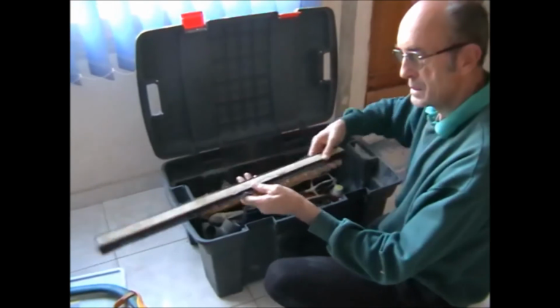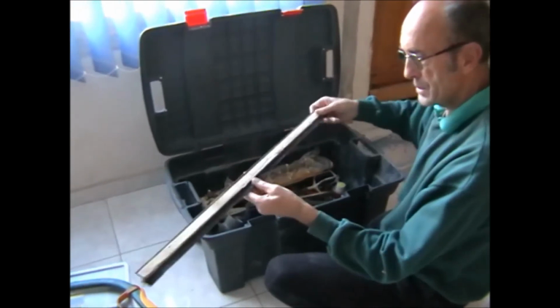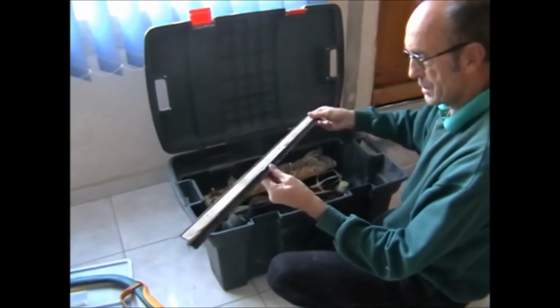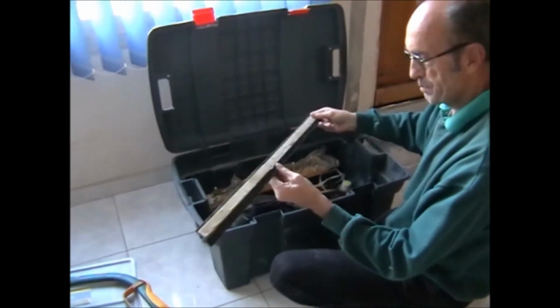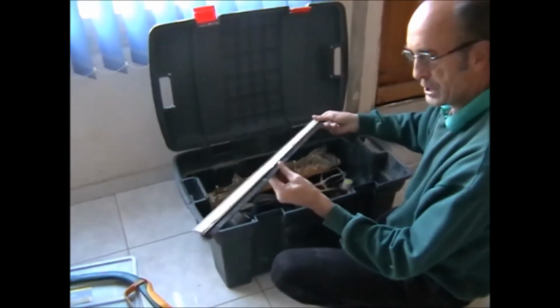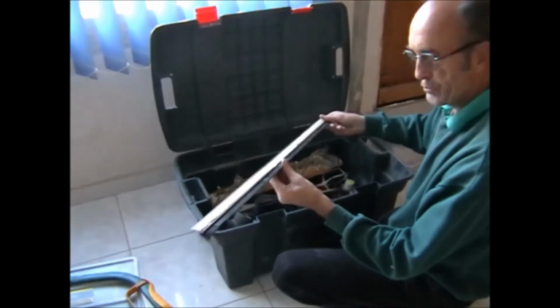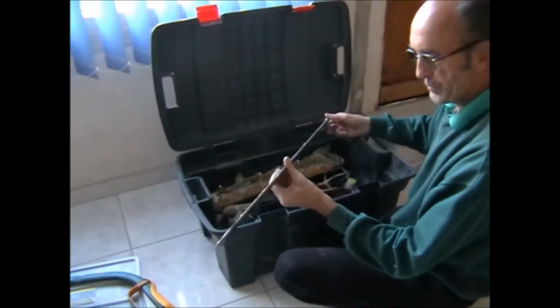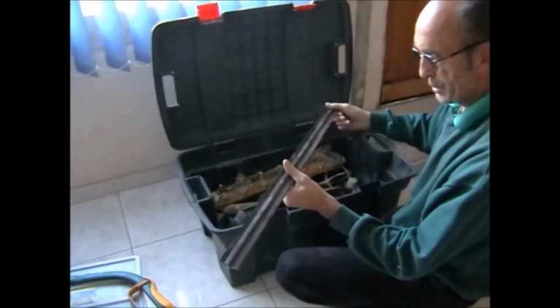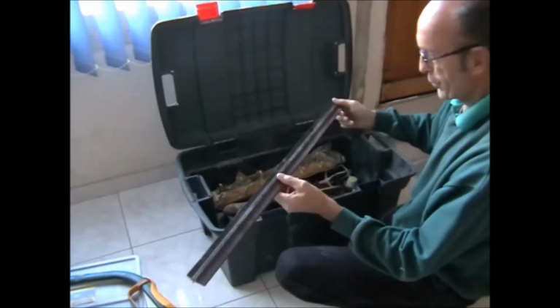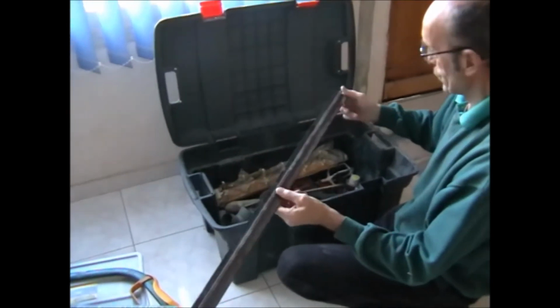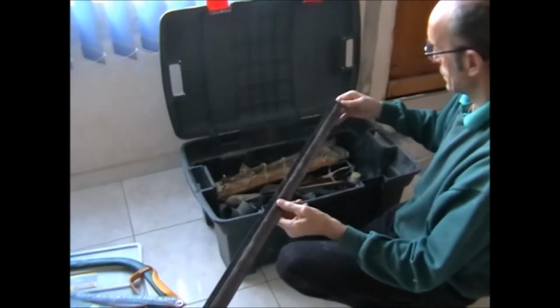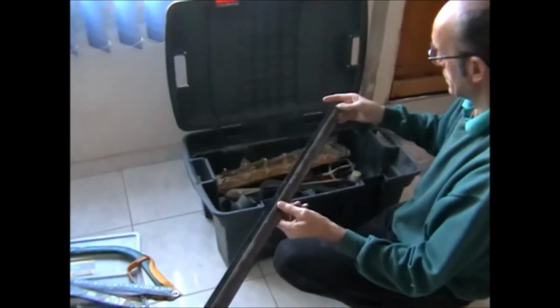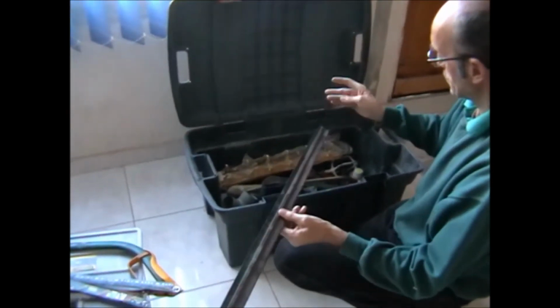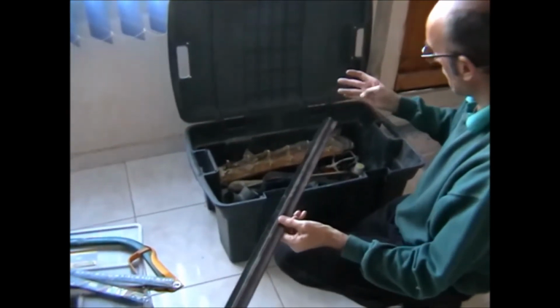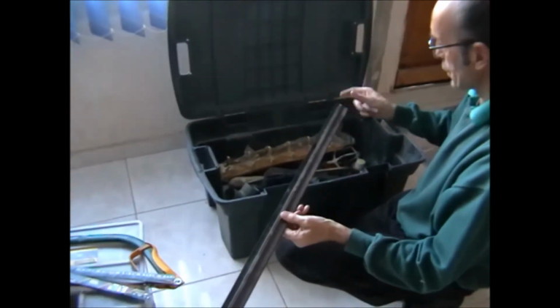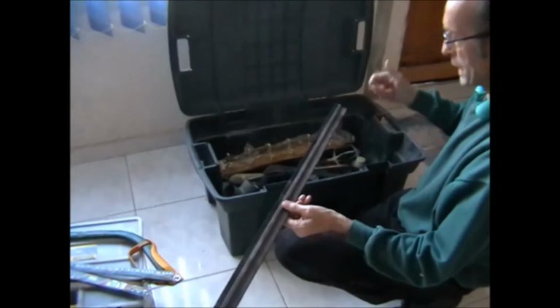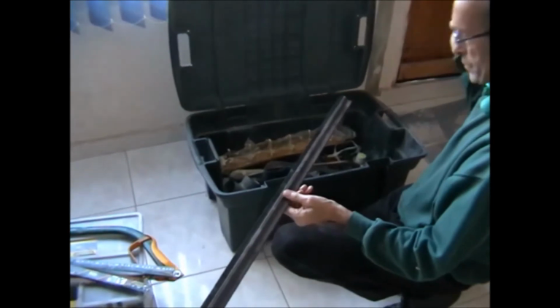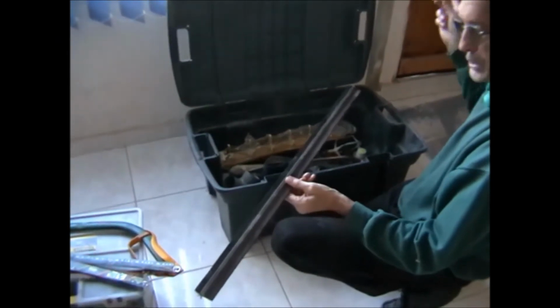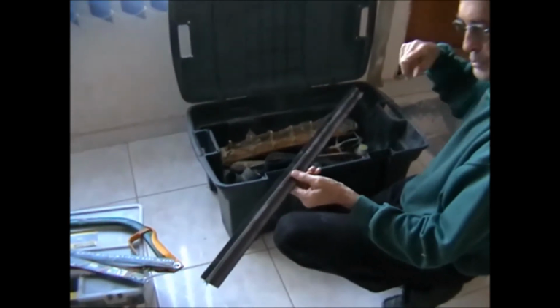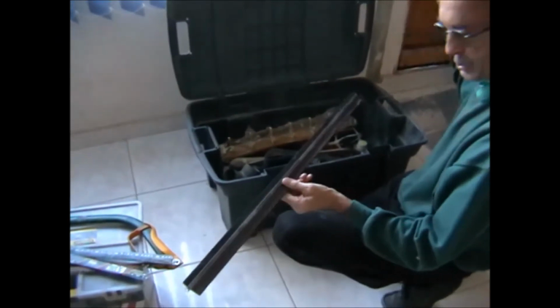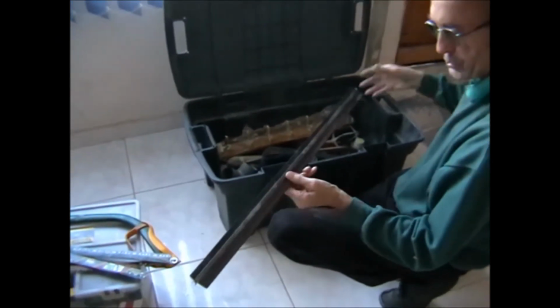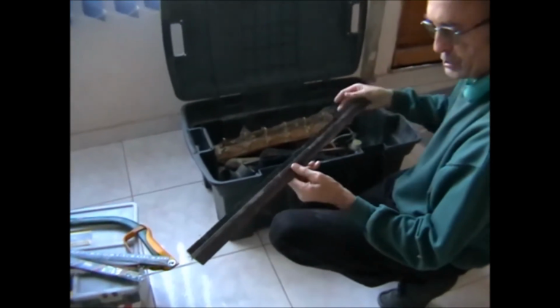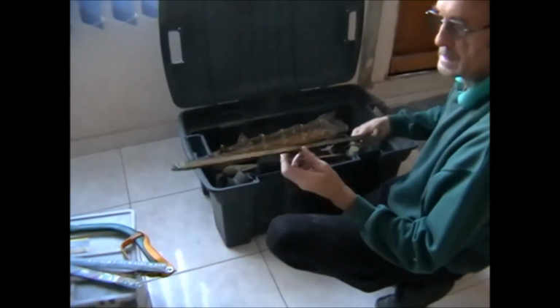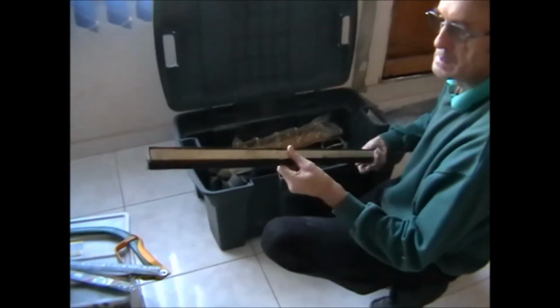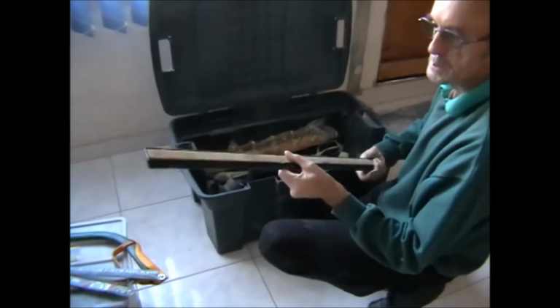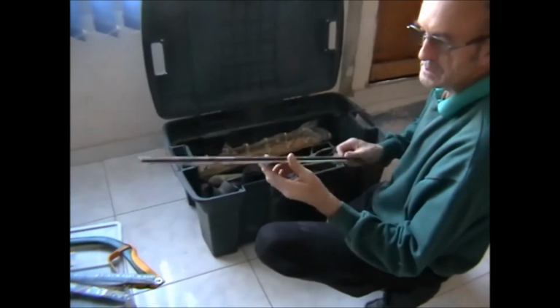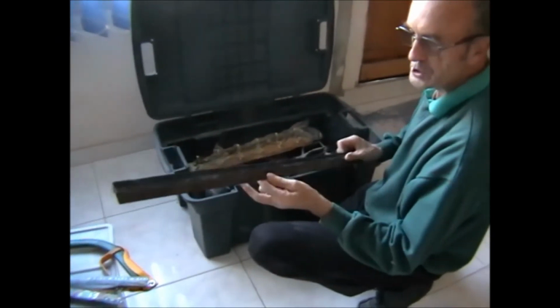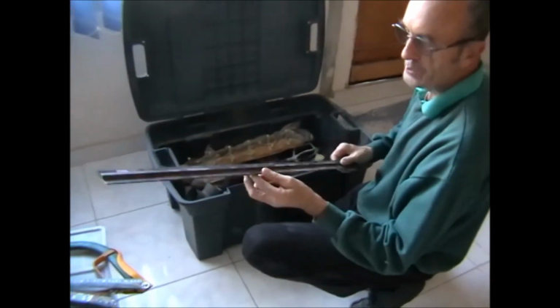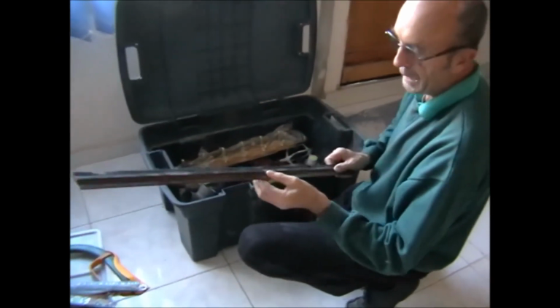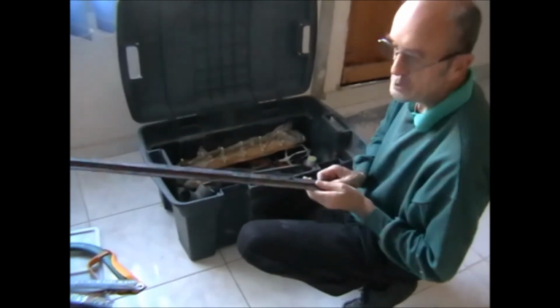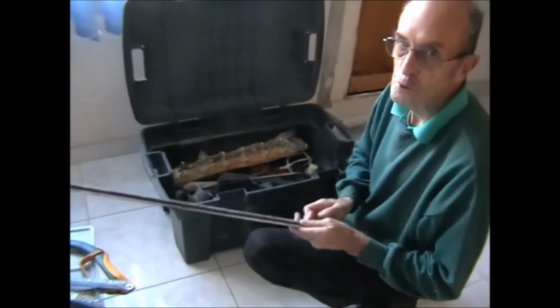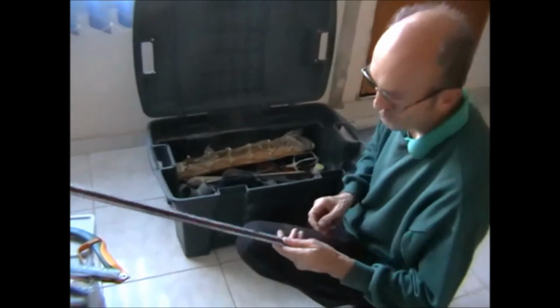This is a stick-on draught excluder for the doors. We've actually used ours on the front doors and the corridor door — stick-on, but we use a few screws.